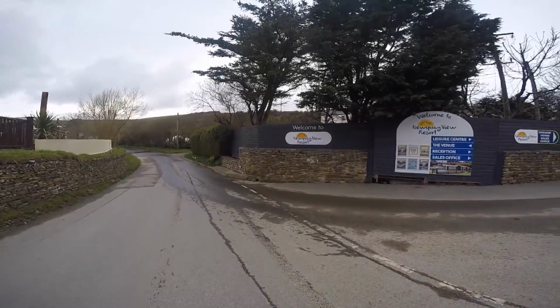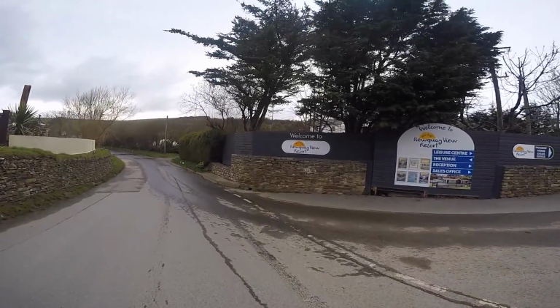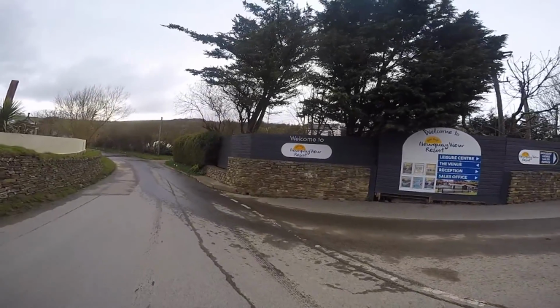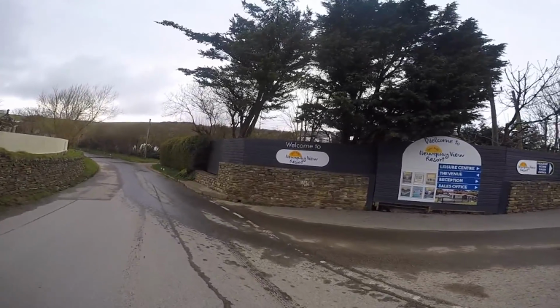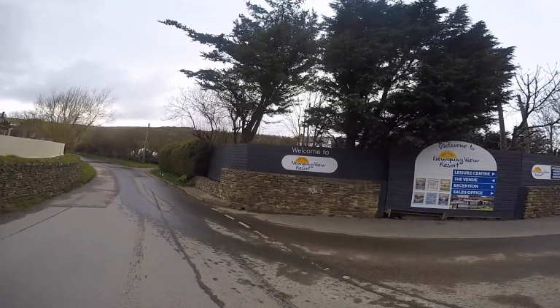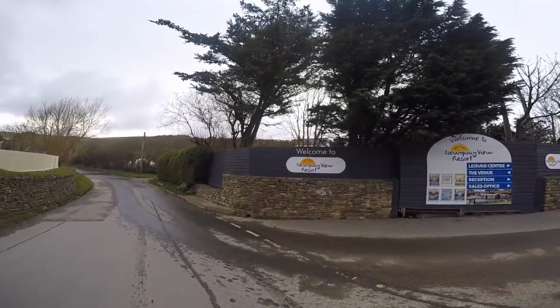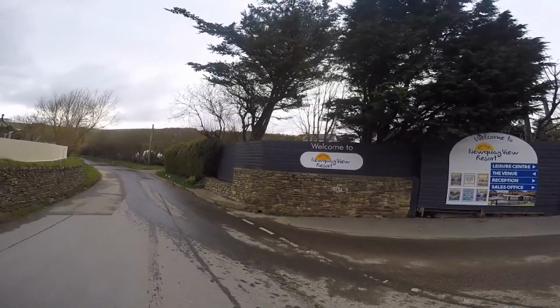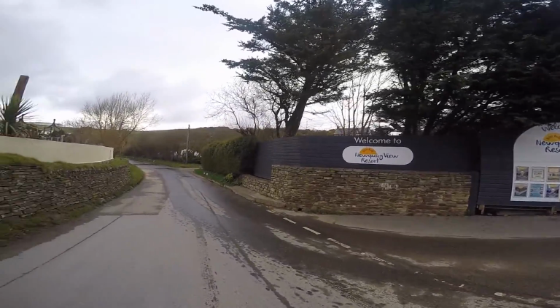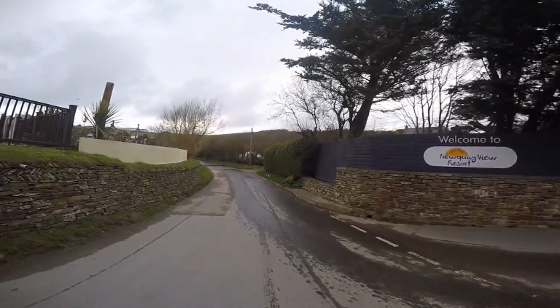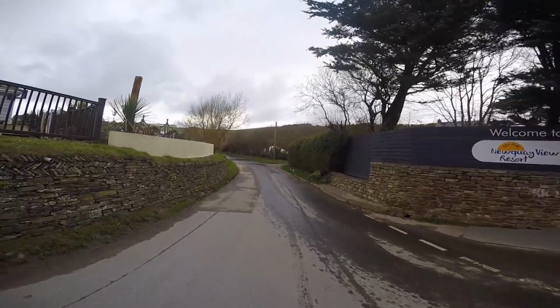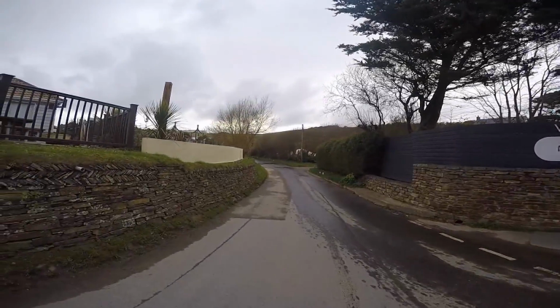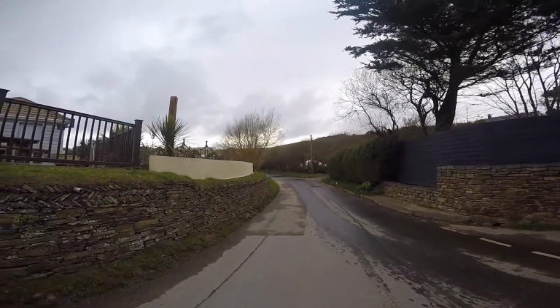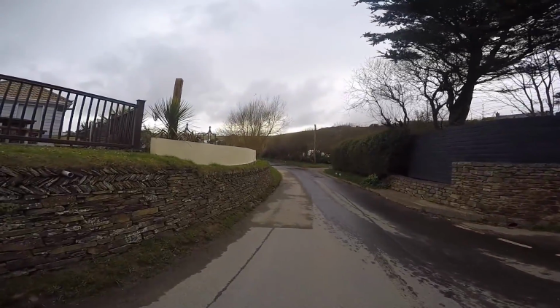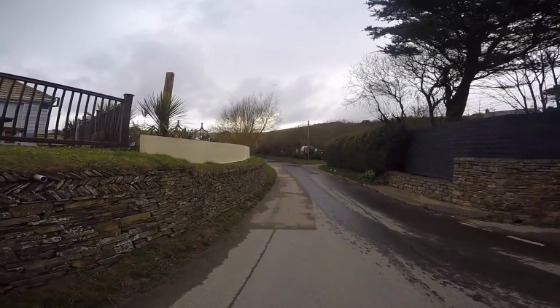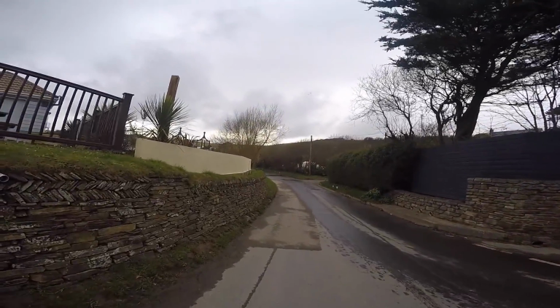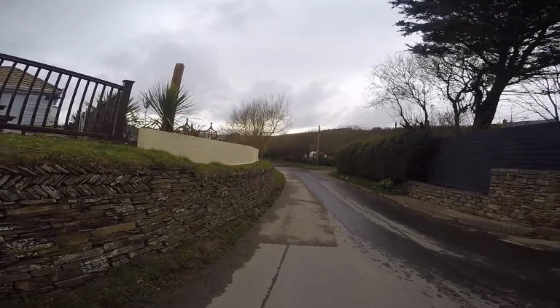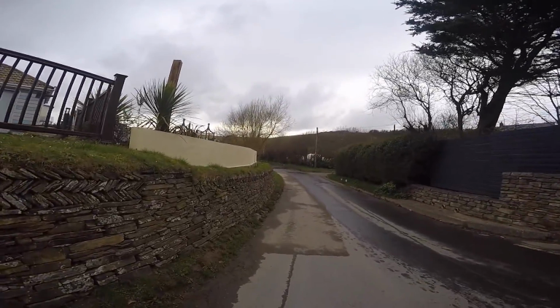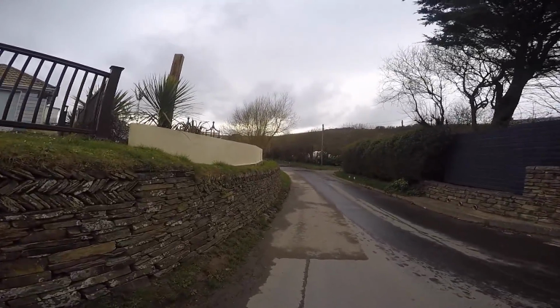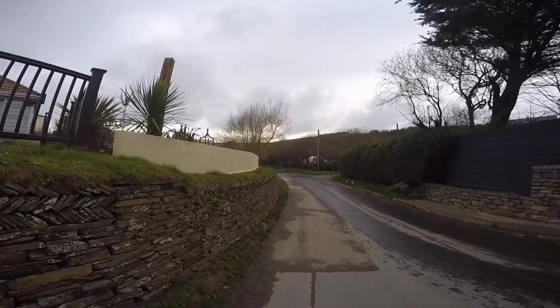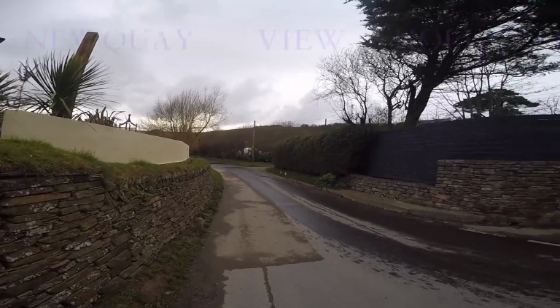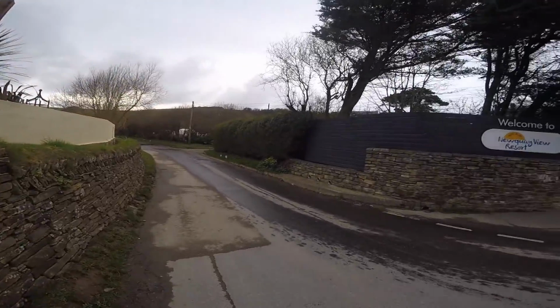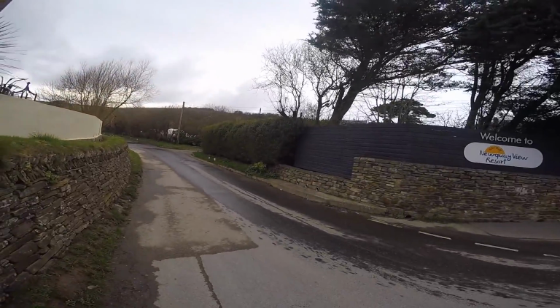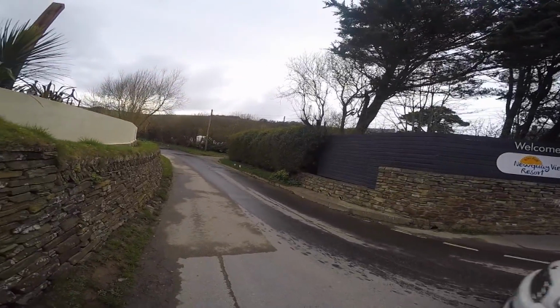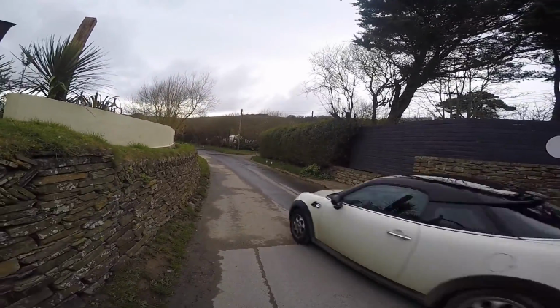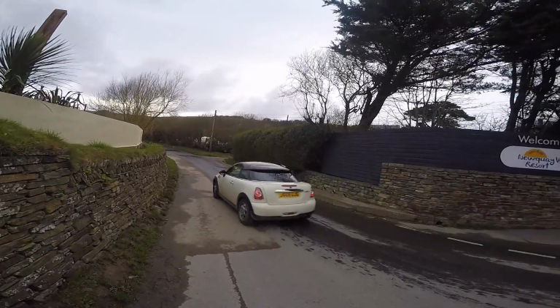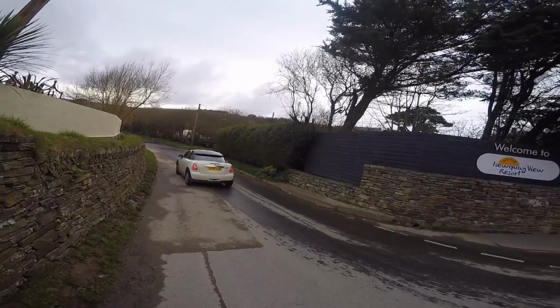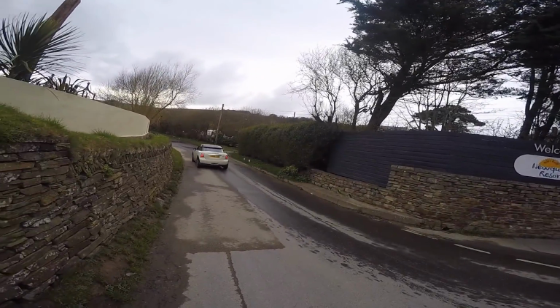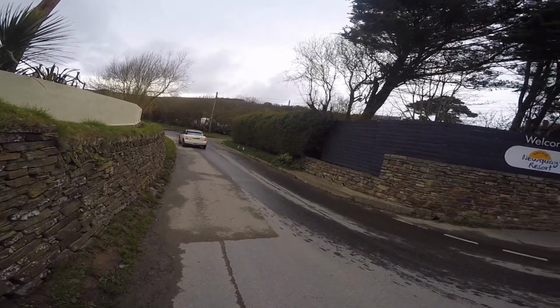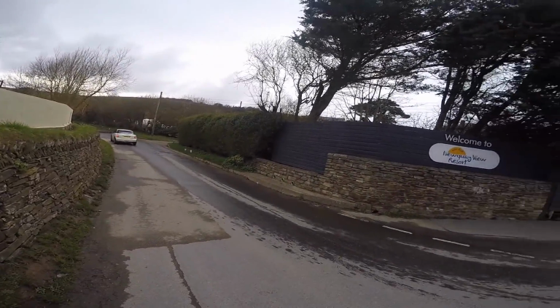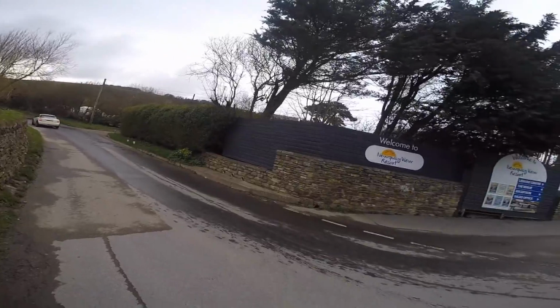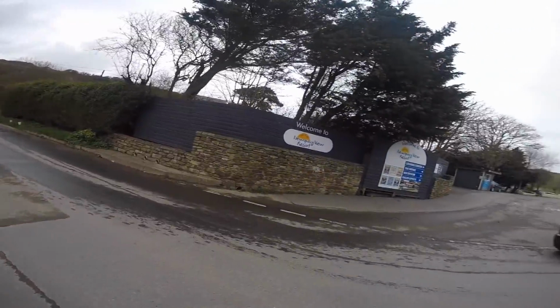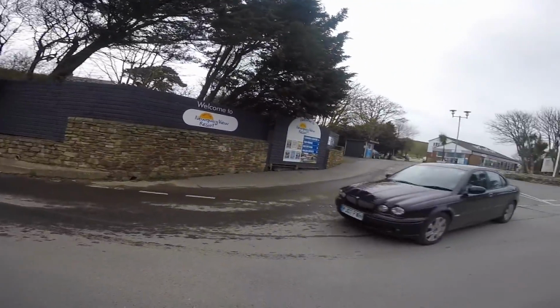Welcome to Newquay View Resort here in Cornwall. This is the way you come in. It's about half a mile to Porth Beach, which is on the outskirts of Newquay. The beach down there is absolutely beautiful.